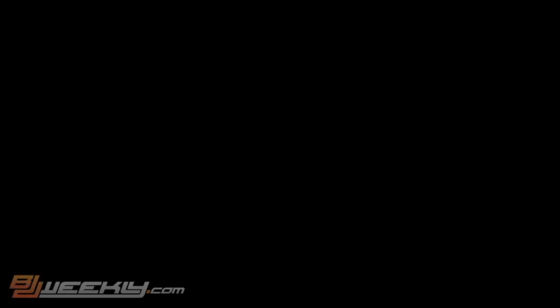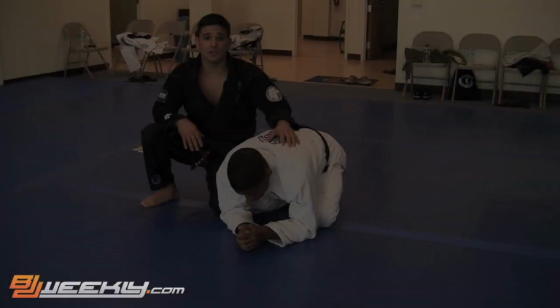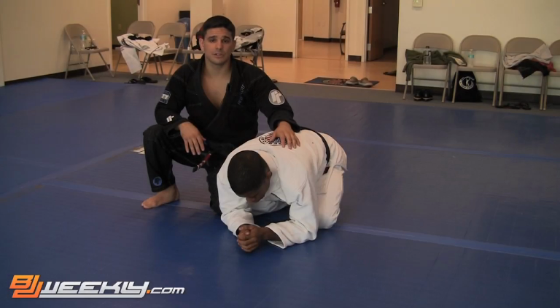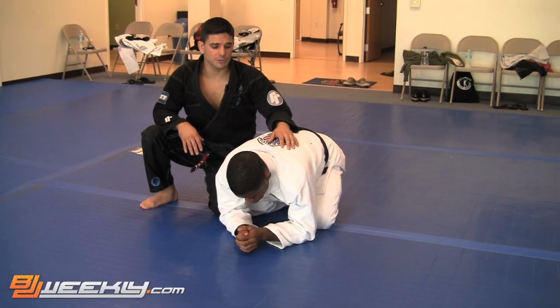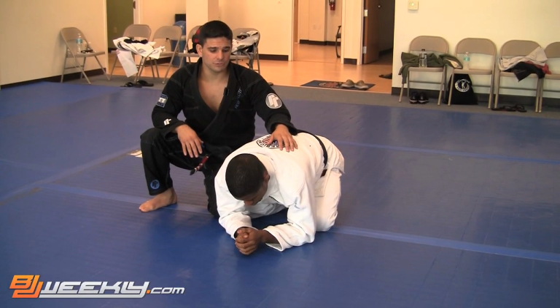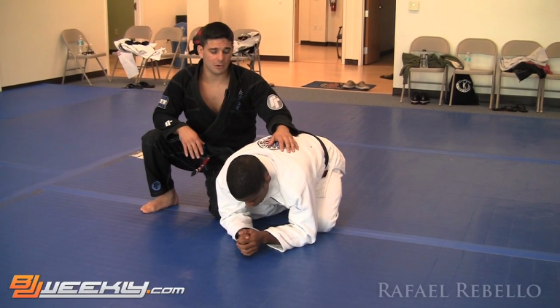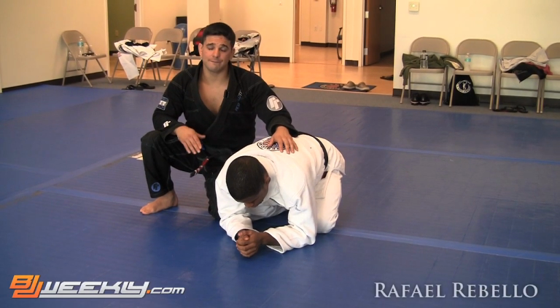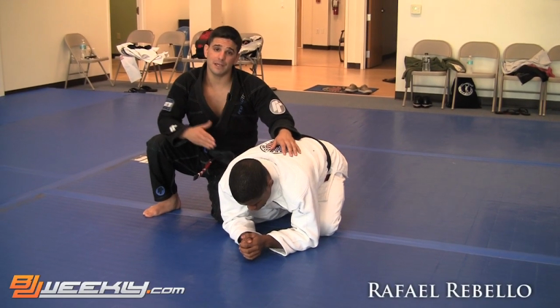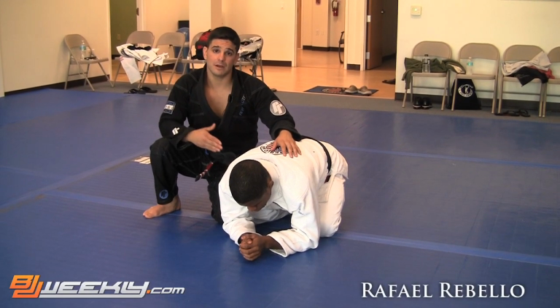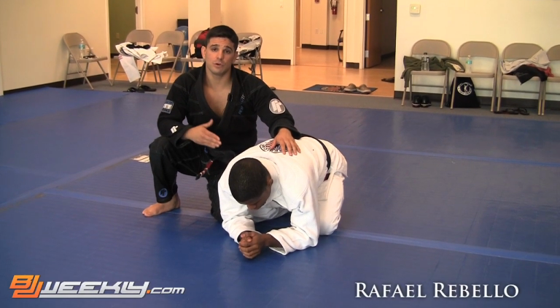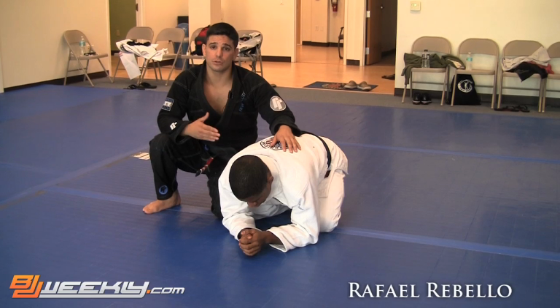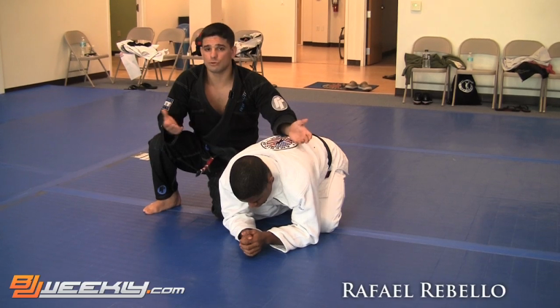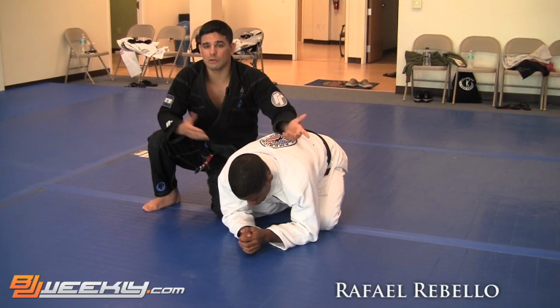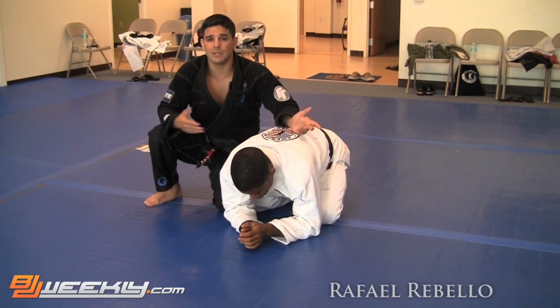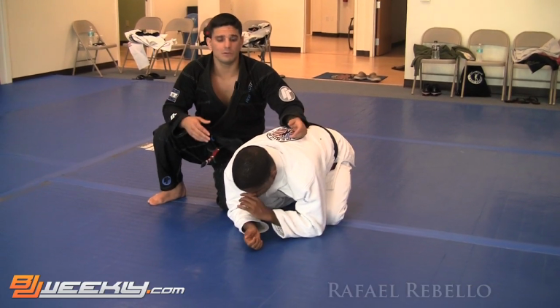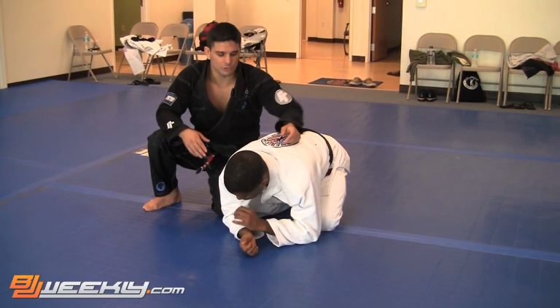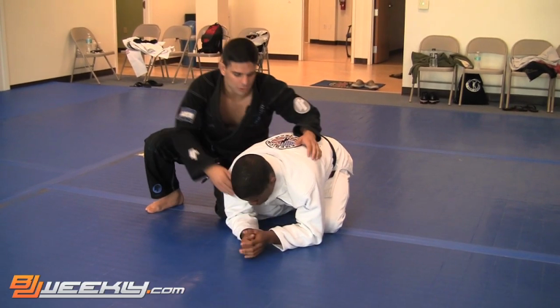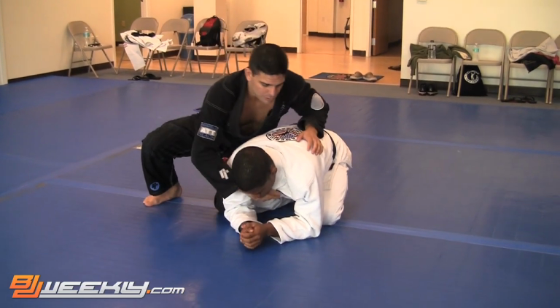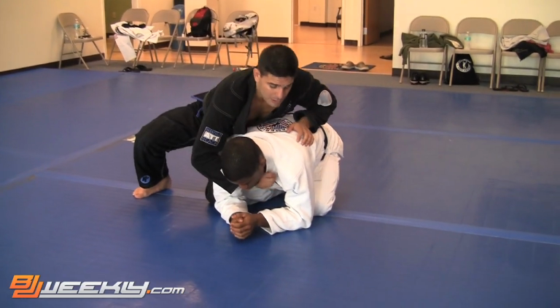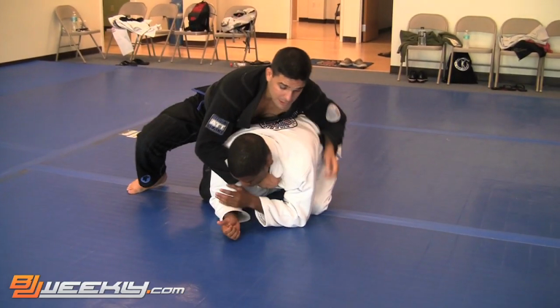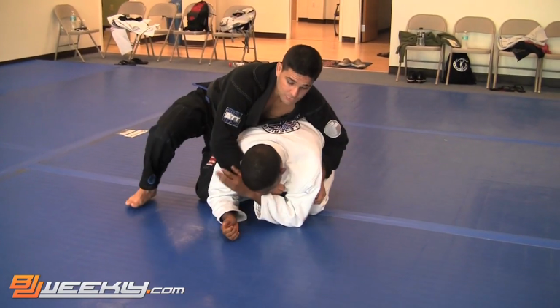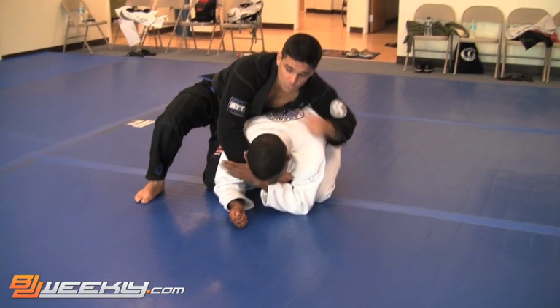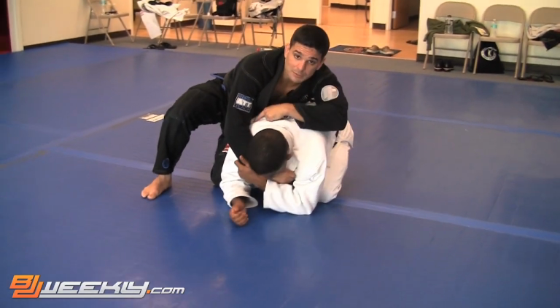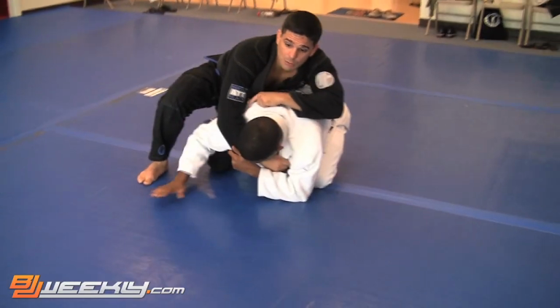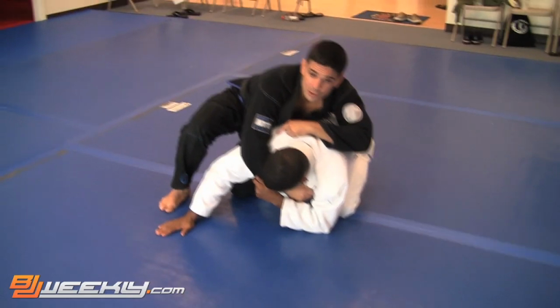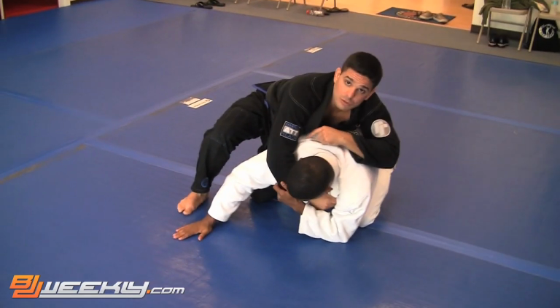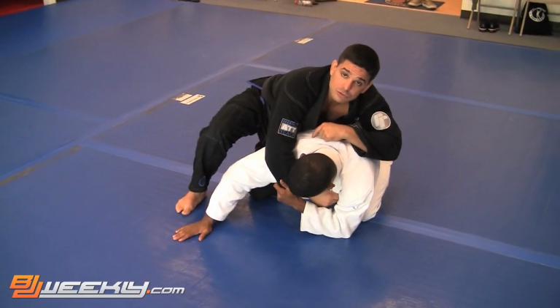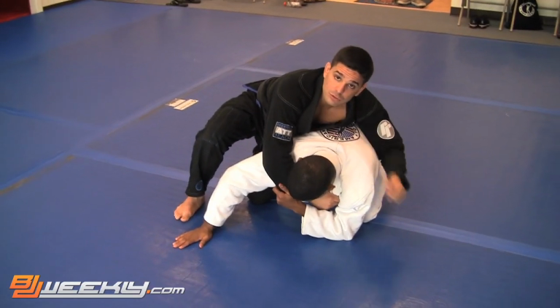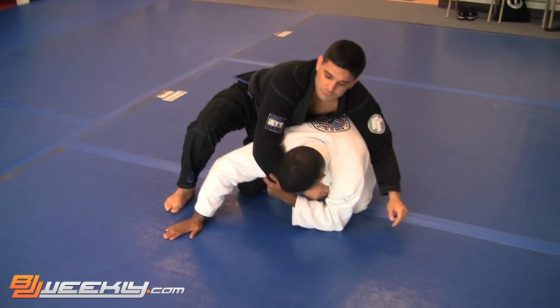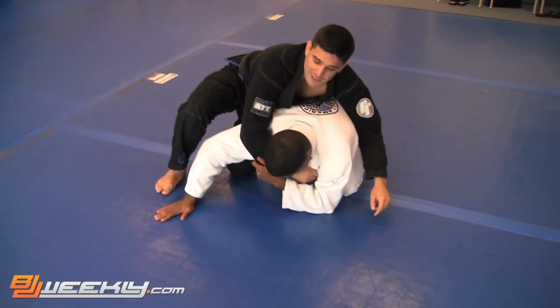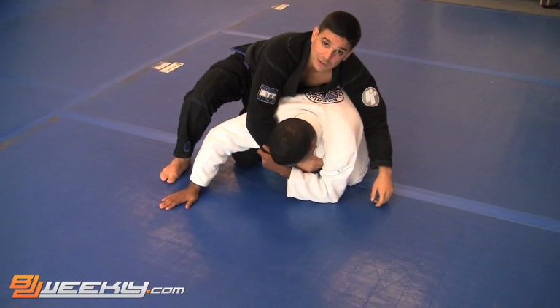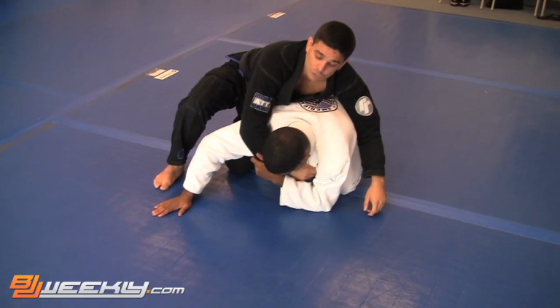We are here in the third position. I am going to fake going to the clock choke — I am going to pretend I am going to the clock choke here — and he is going to try to open up the elbow to defend the clock choke.